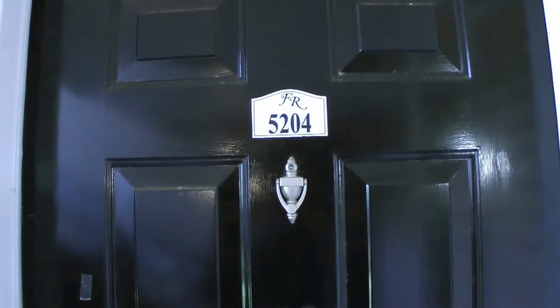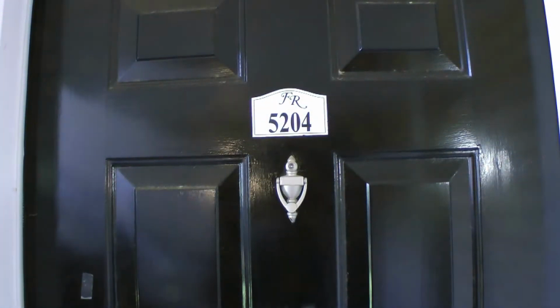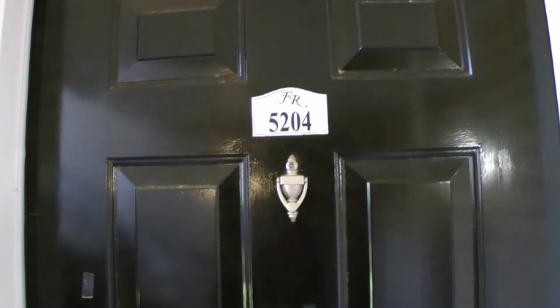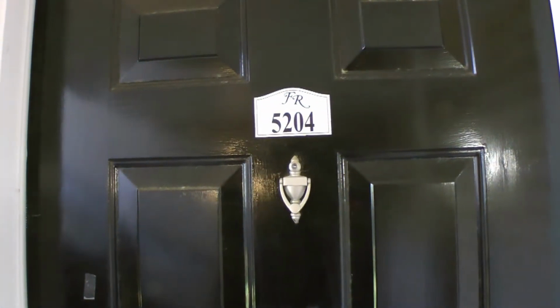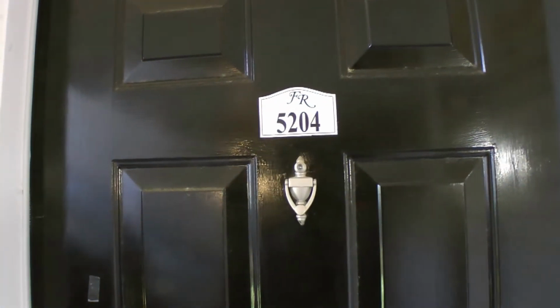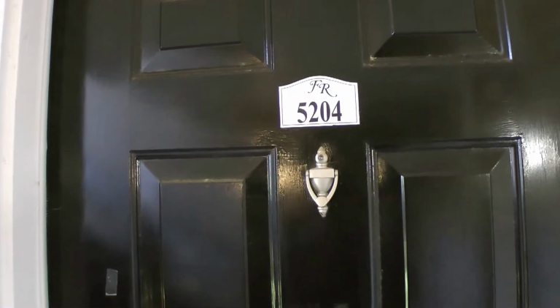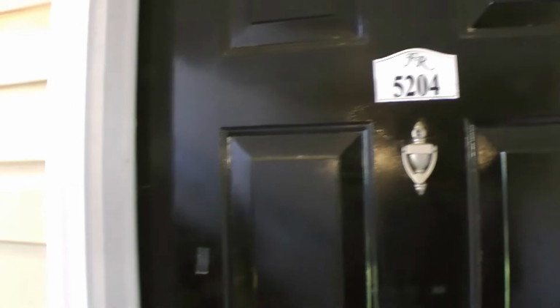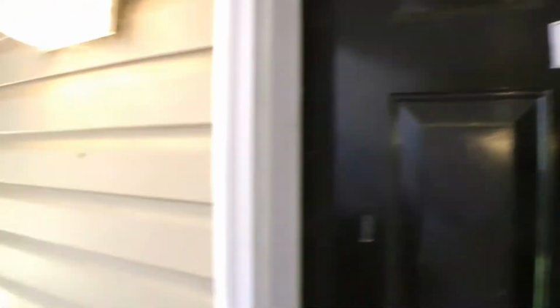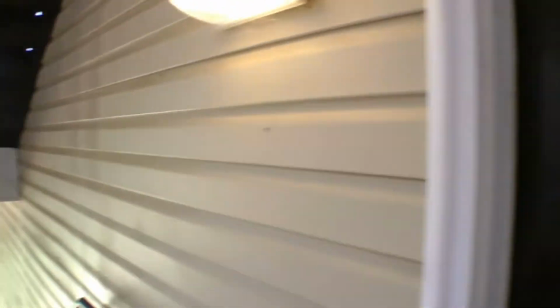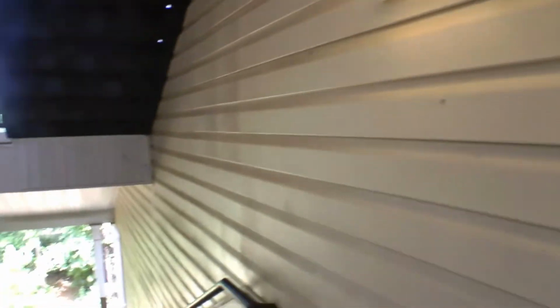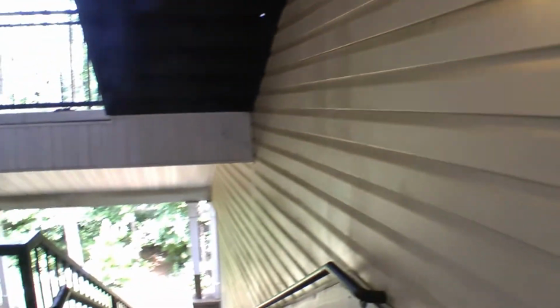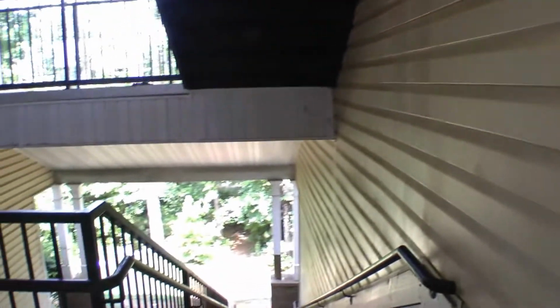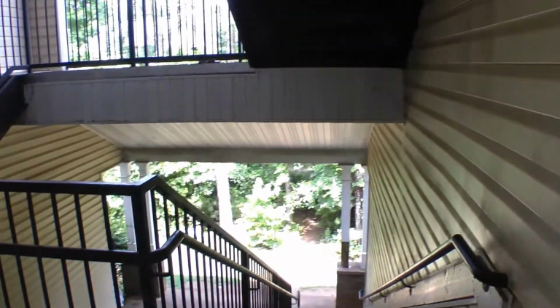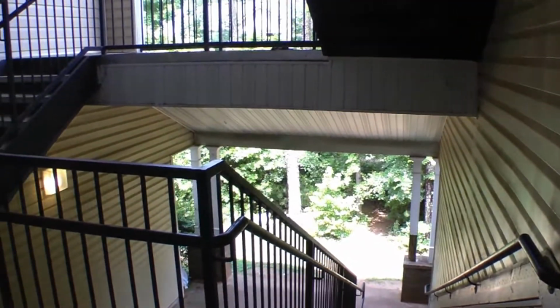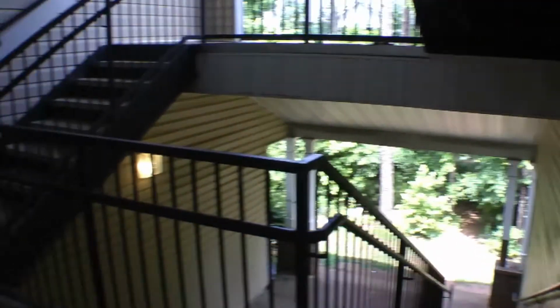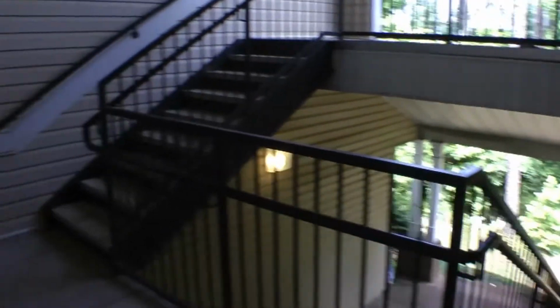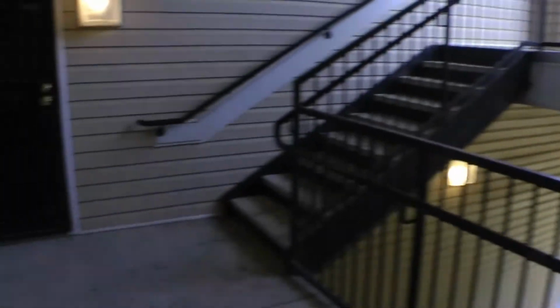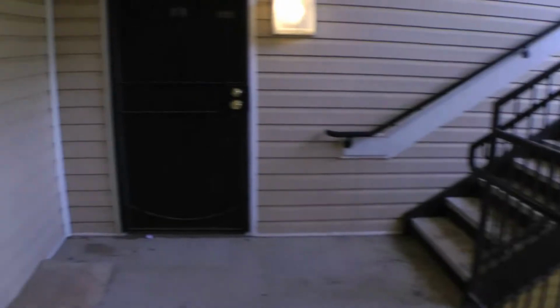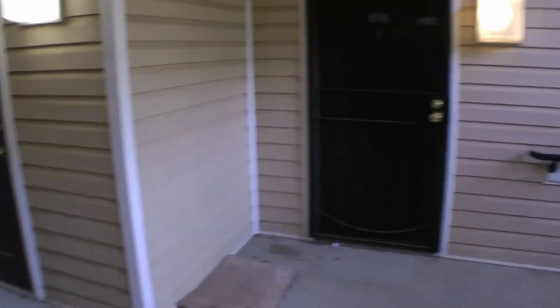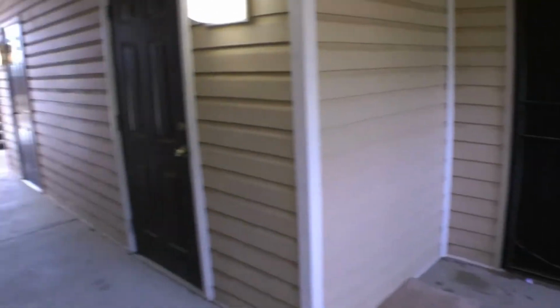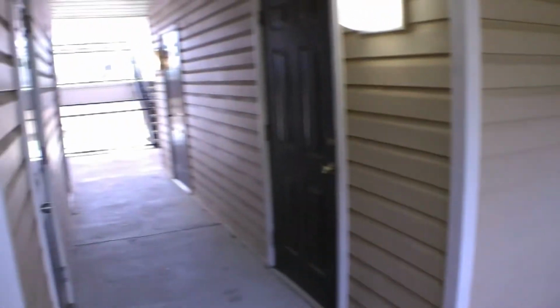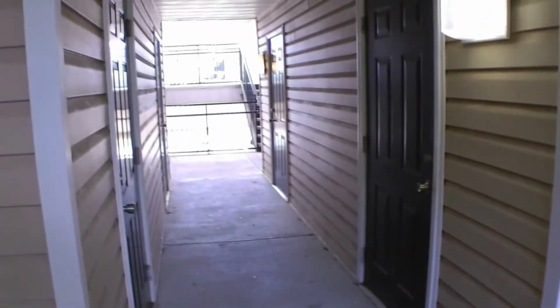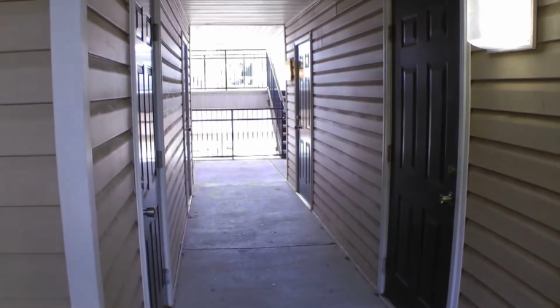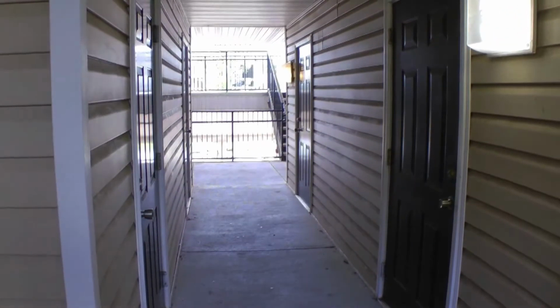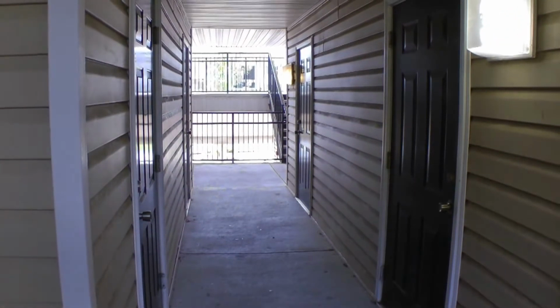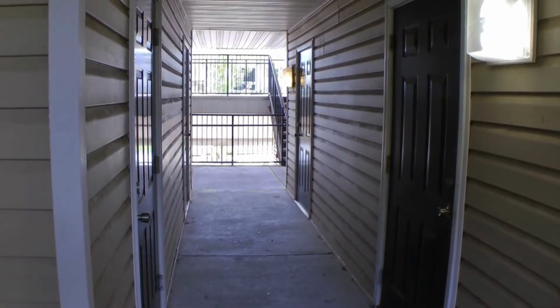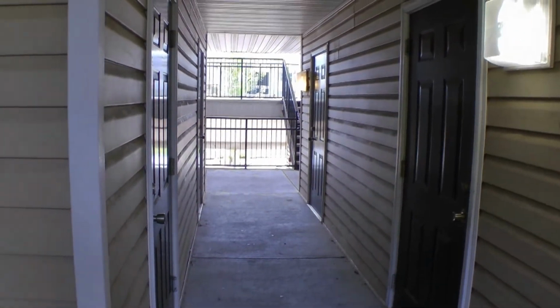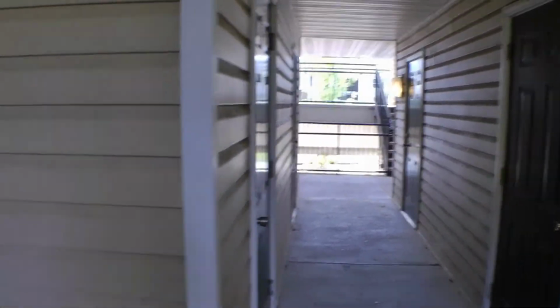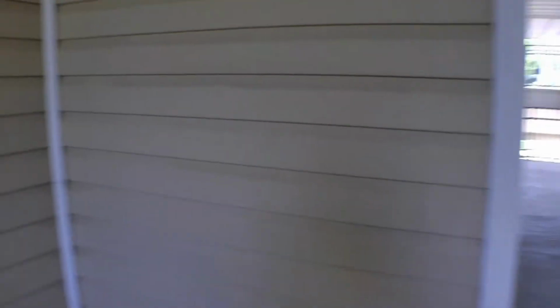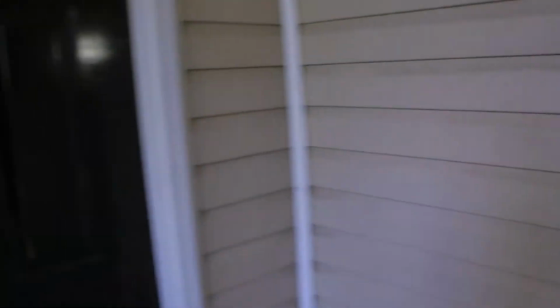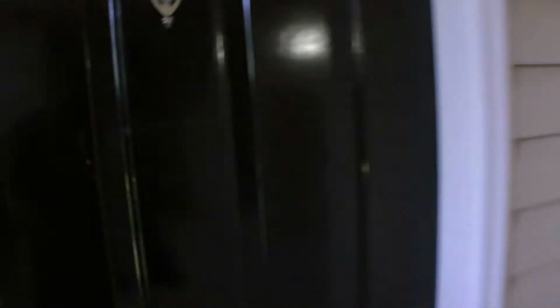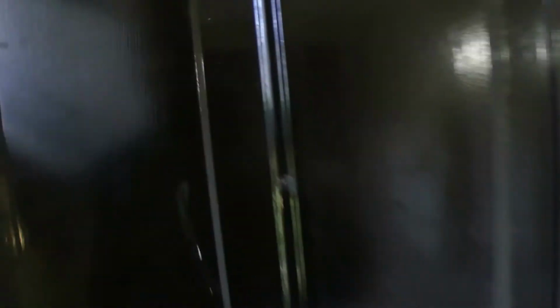We are here at 5204 Farrington Ridge Circle. This unit is located on the second floor of this complex. Parking is available in the parking lot through that area. Let's take a look inside the property.